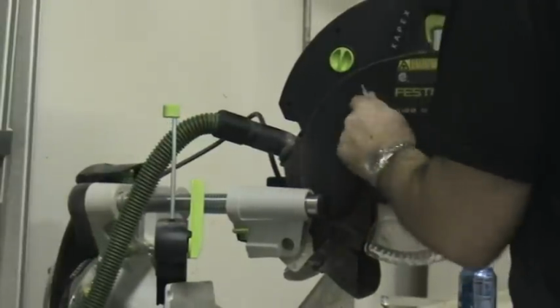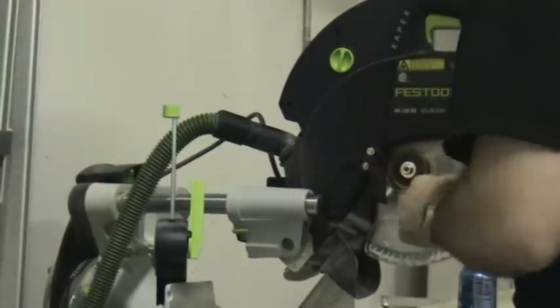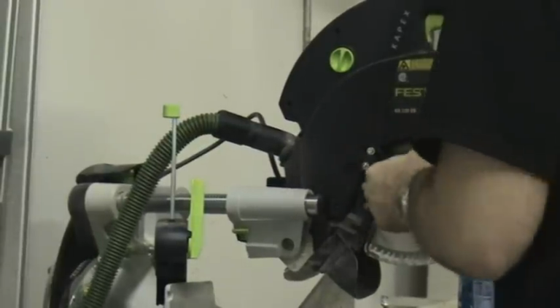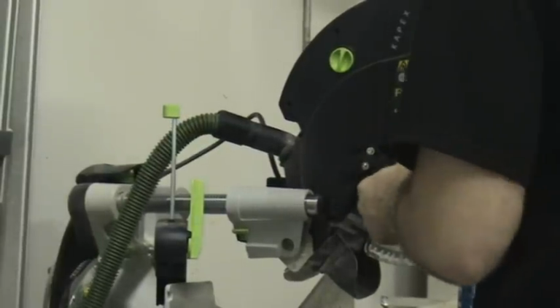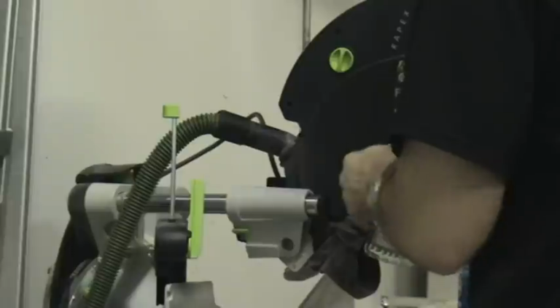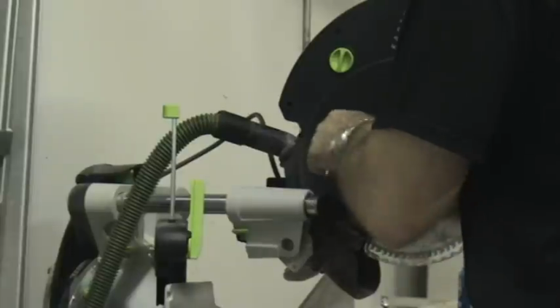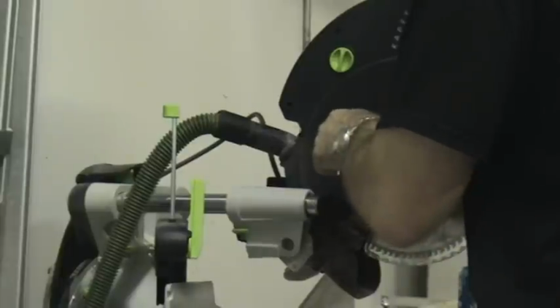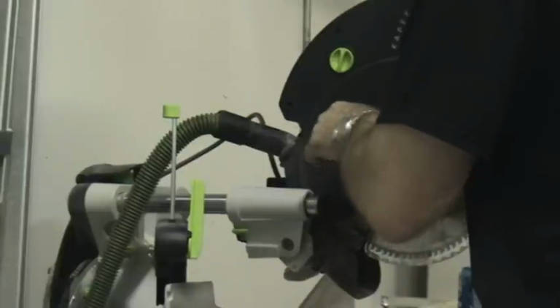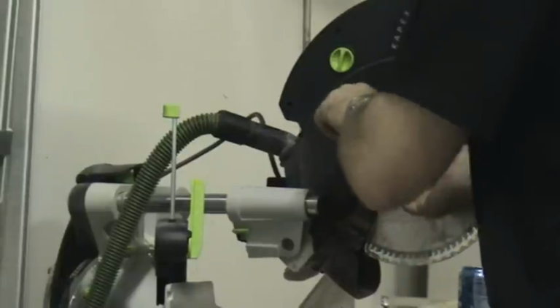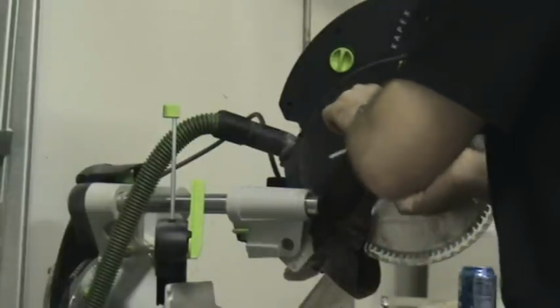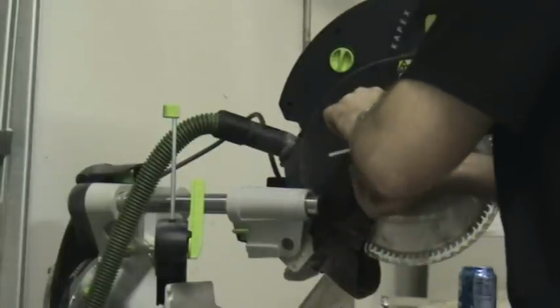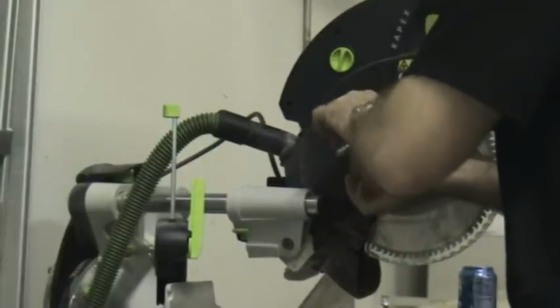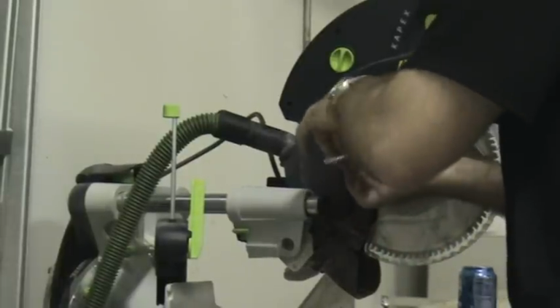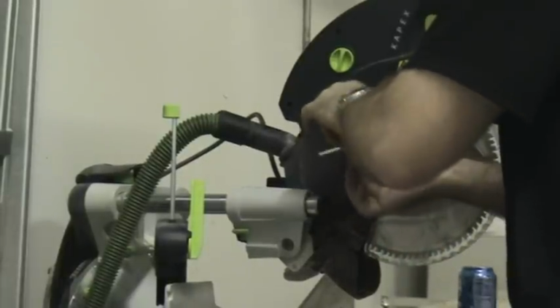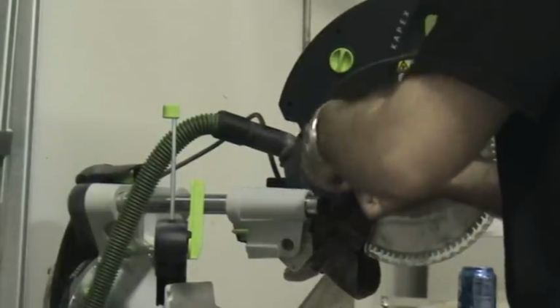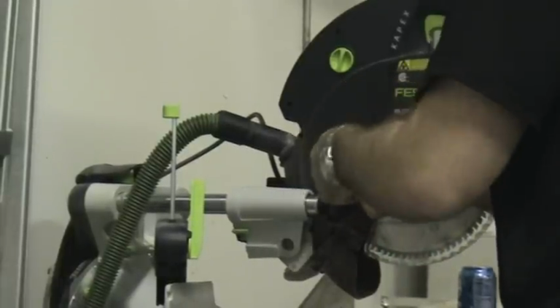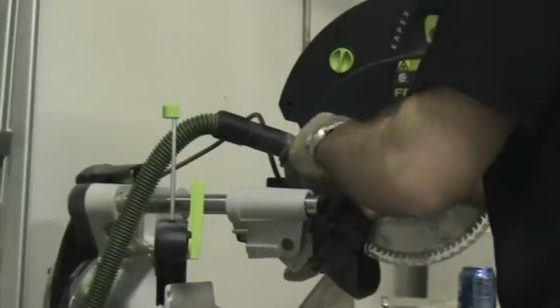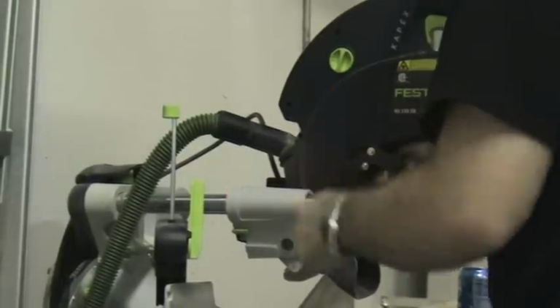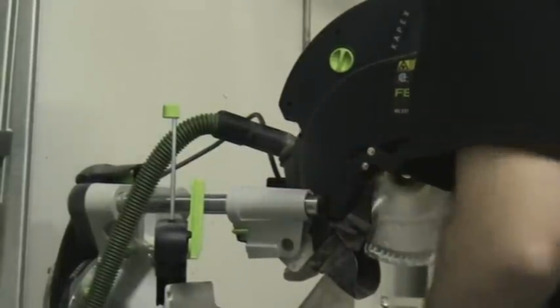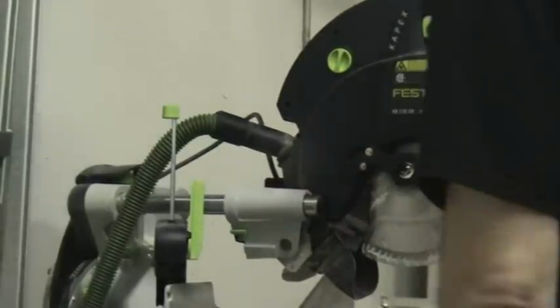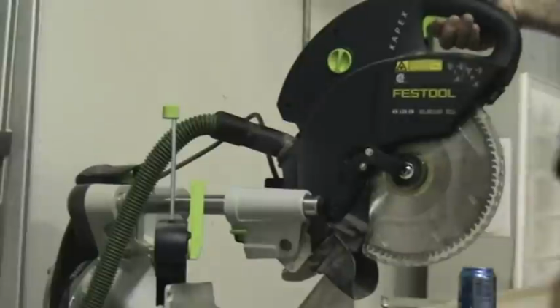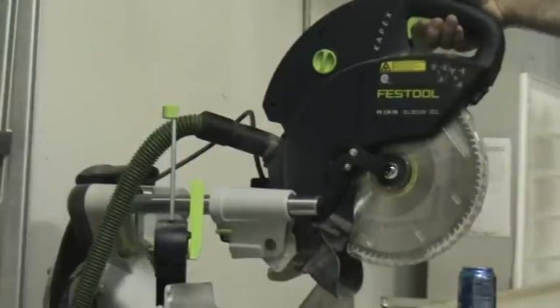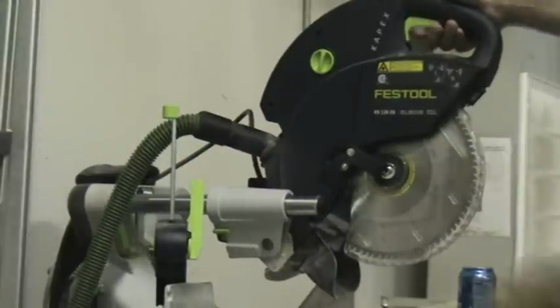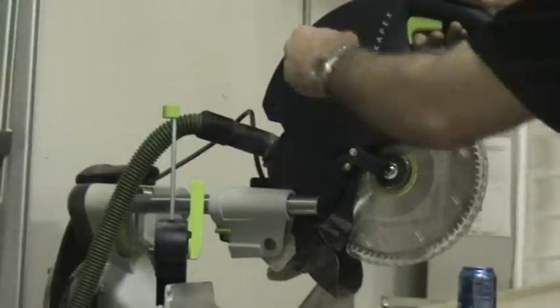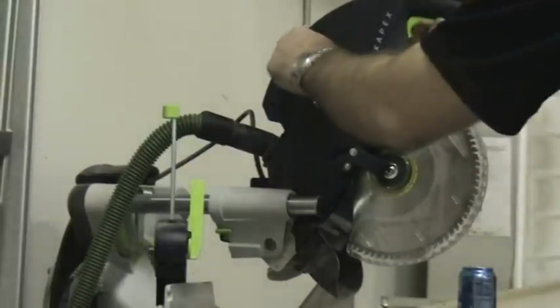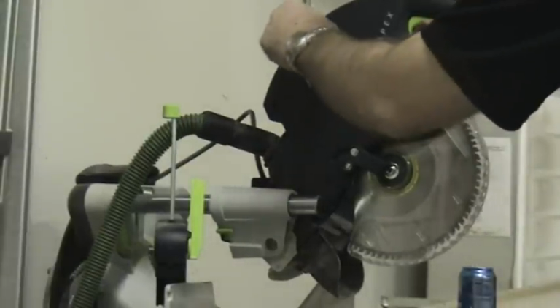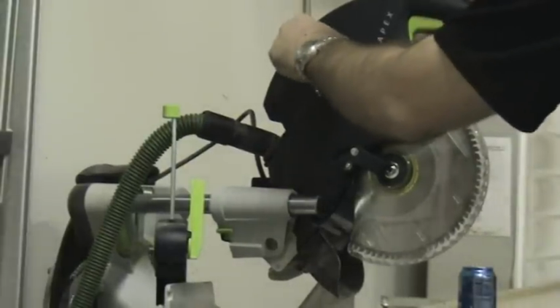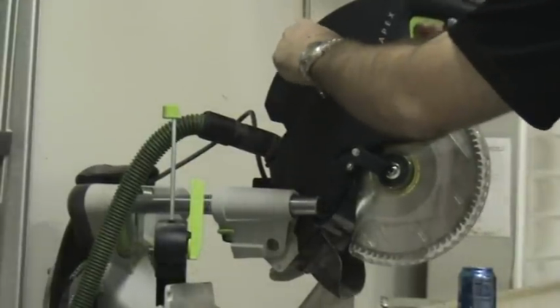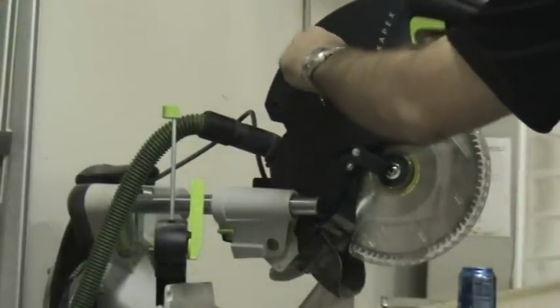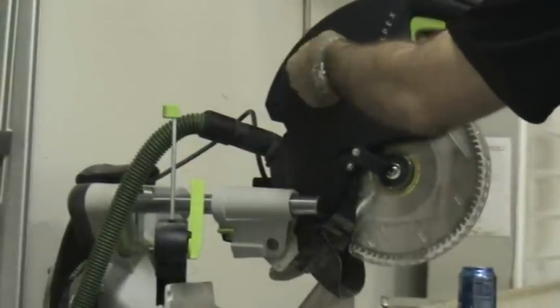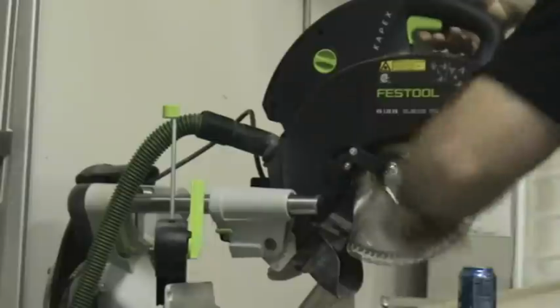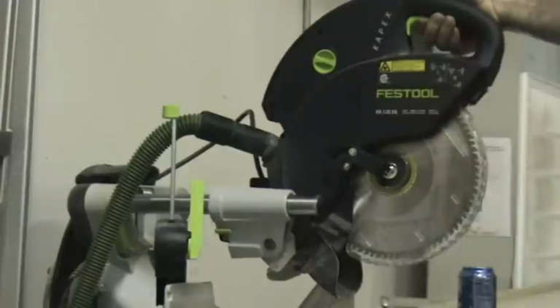Tighten her up. Get your nut guard back on. Flip the fast switch back, otherwise the saw won't start. And the fast fix is on.